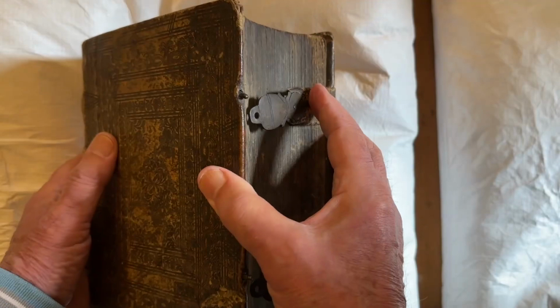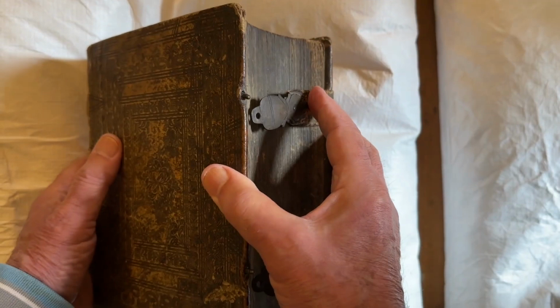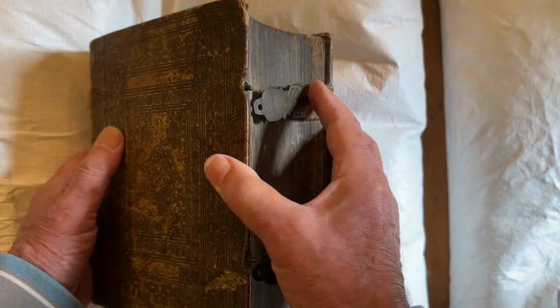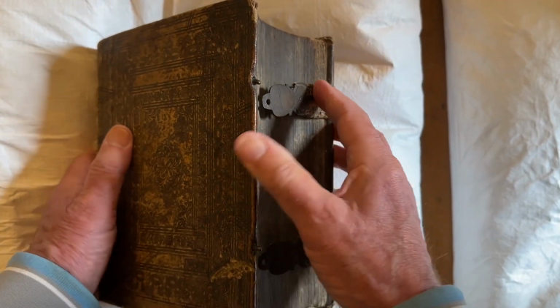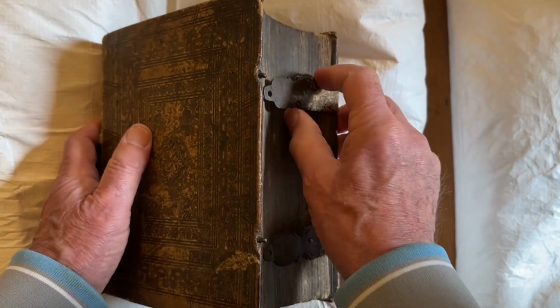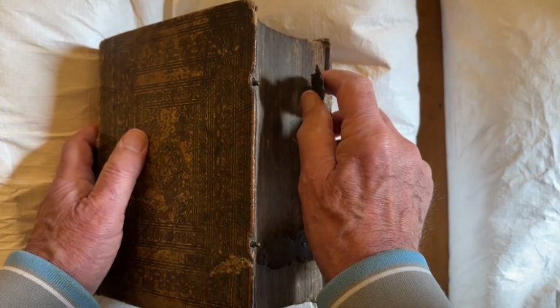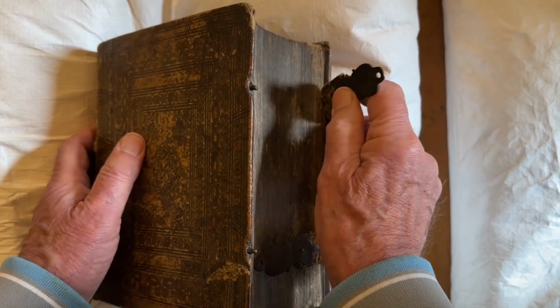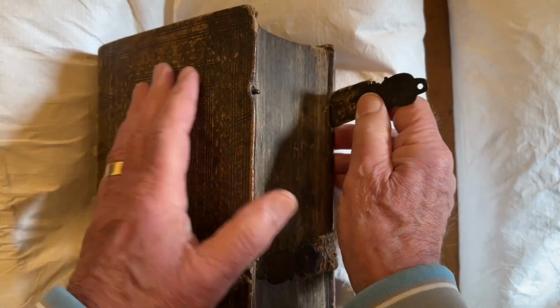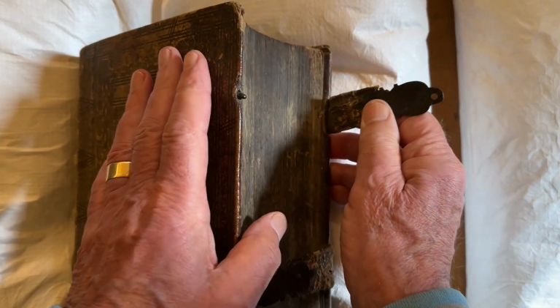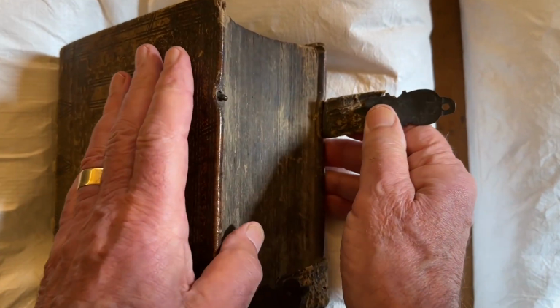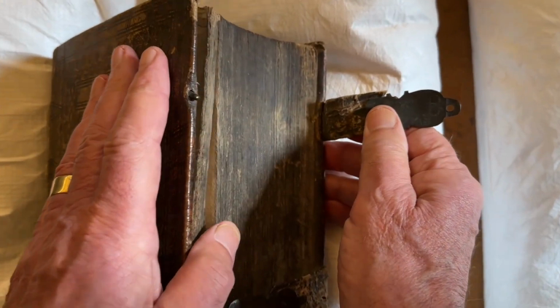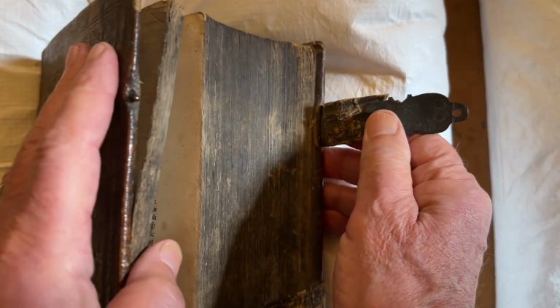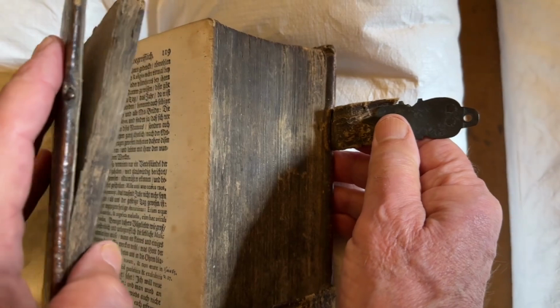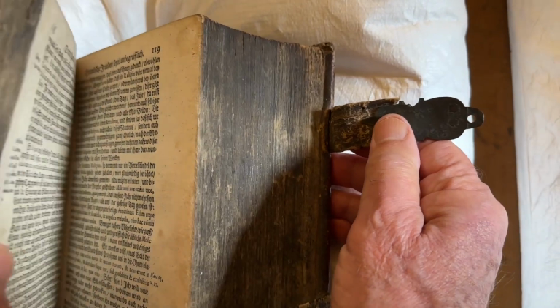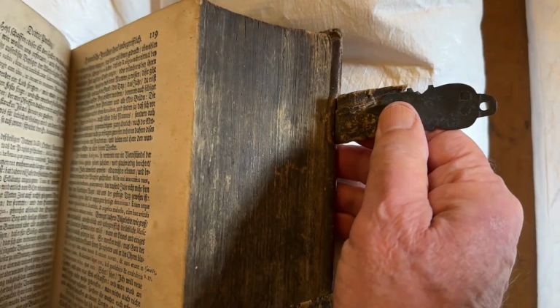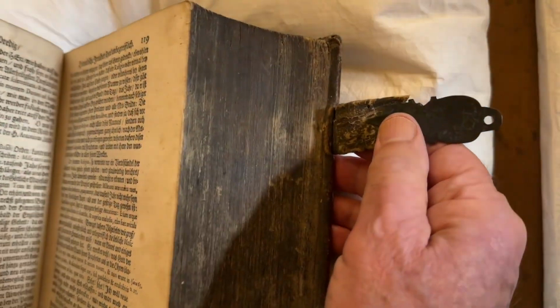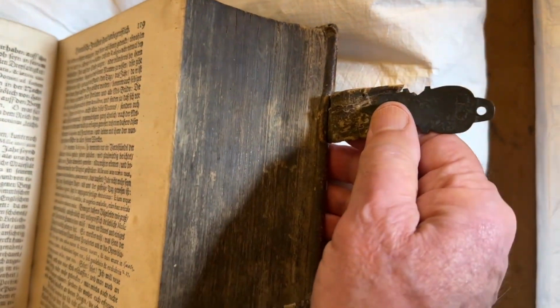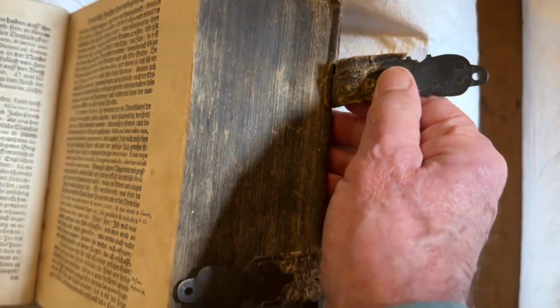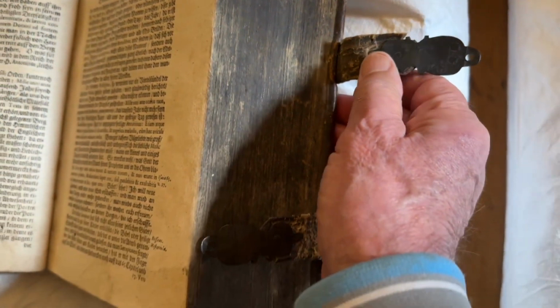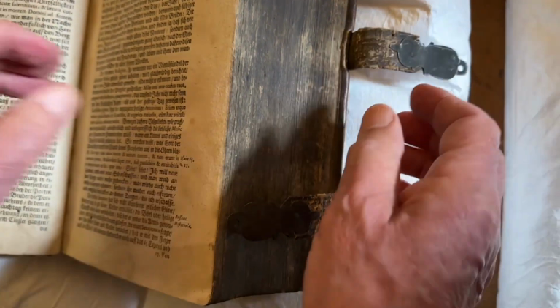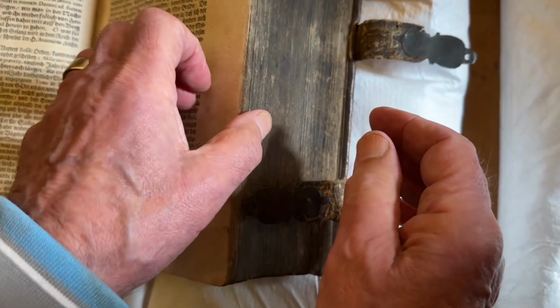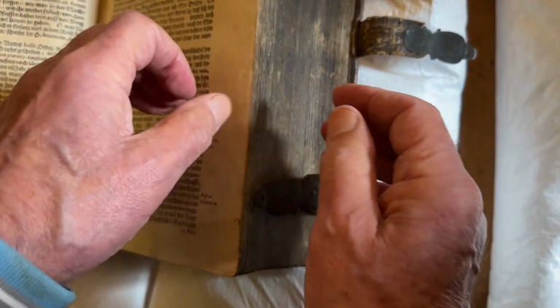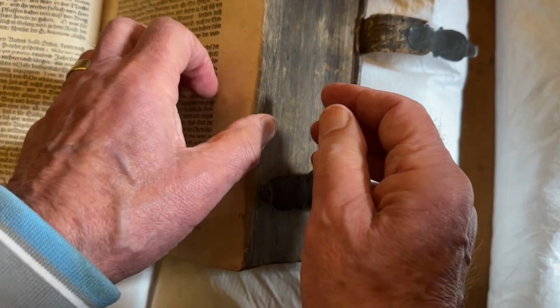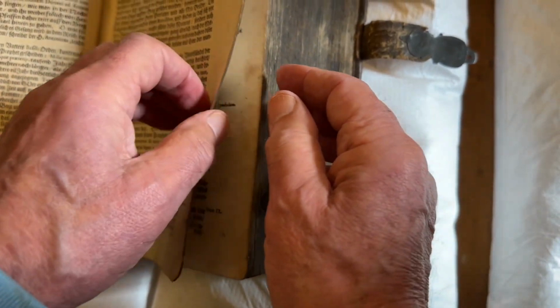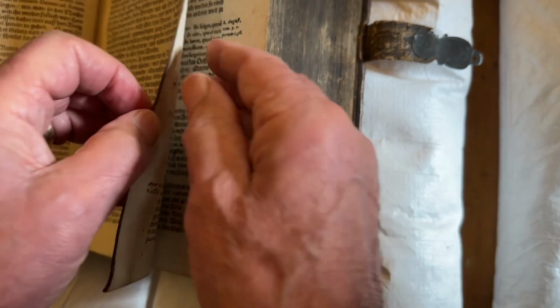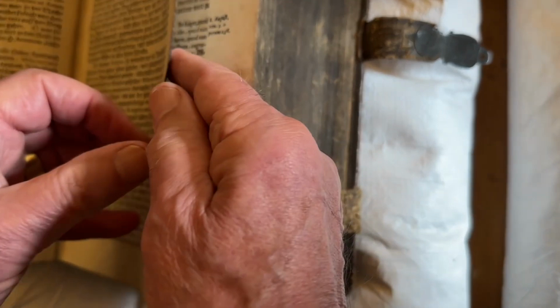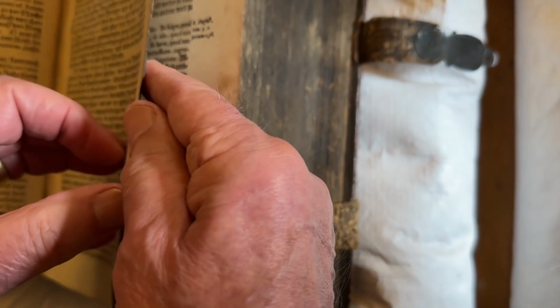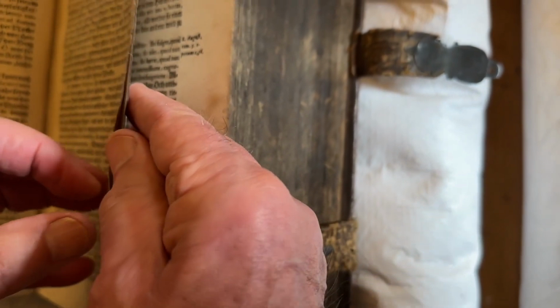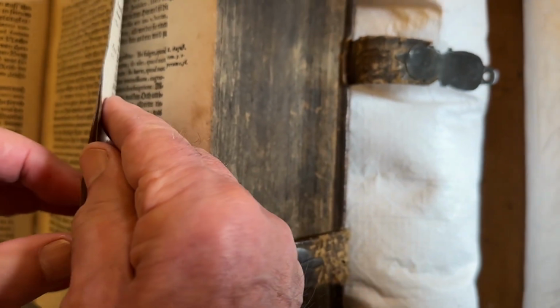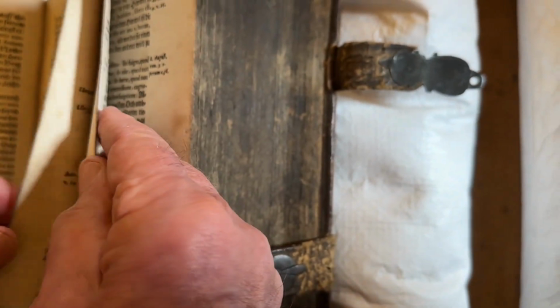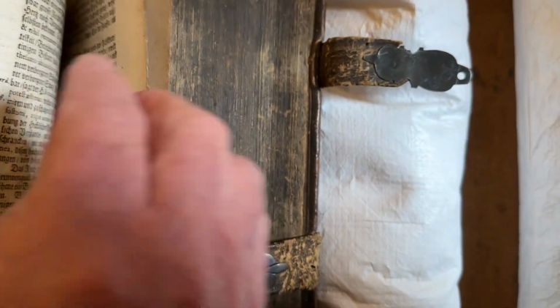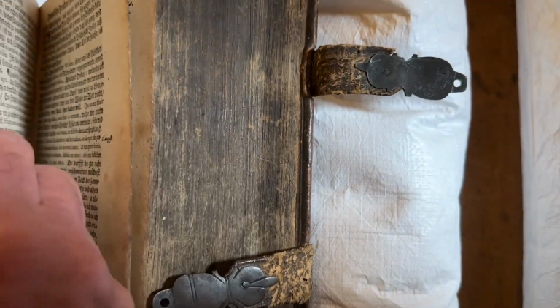The Leighton Library has this example of a book with book clamps, which were used in the medieval and early modern period to keep books closed and protect the pages. This volume is from 1548.